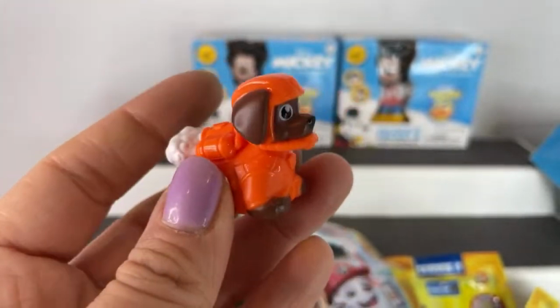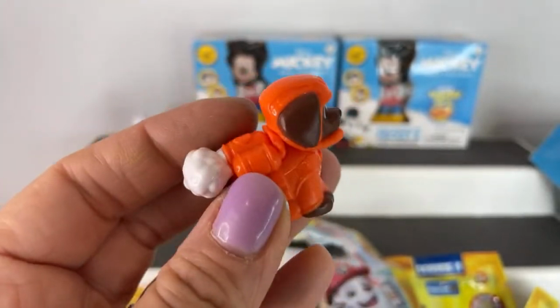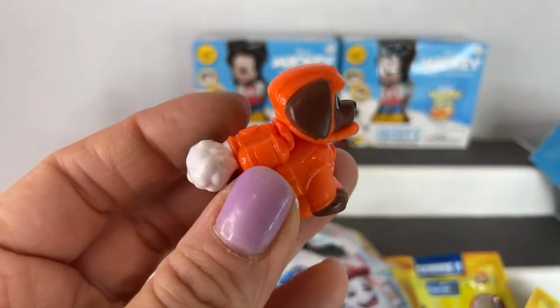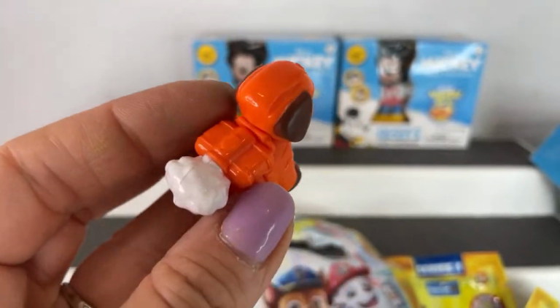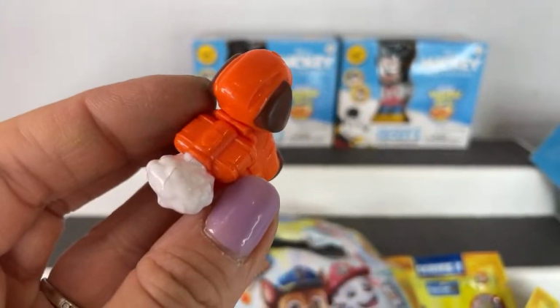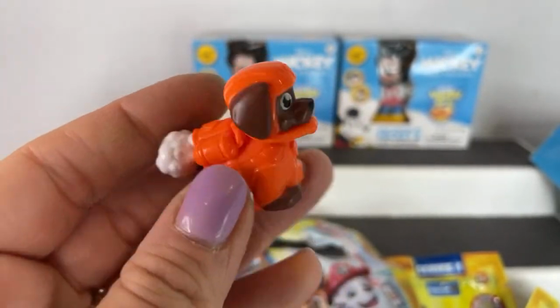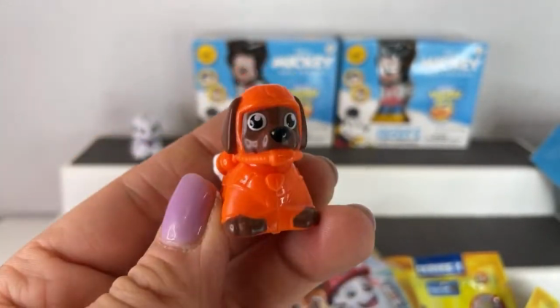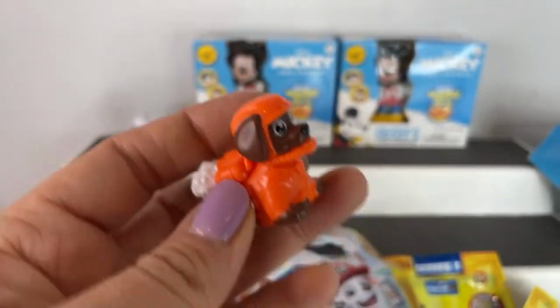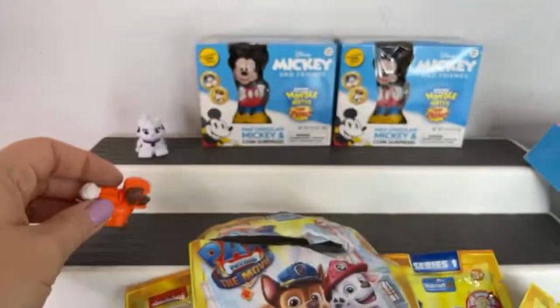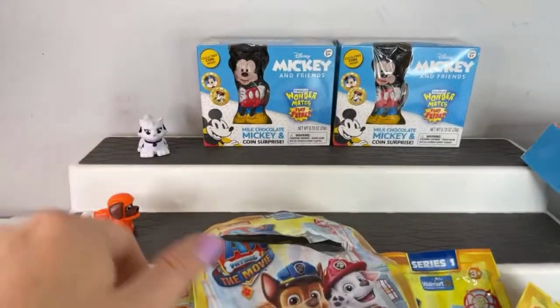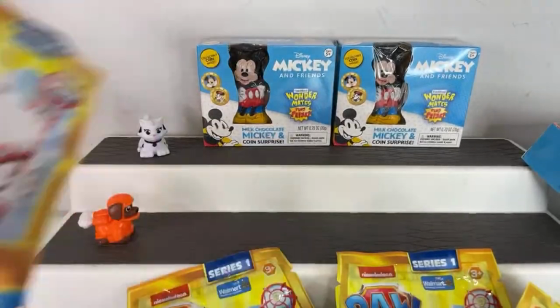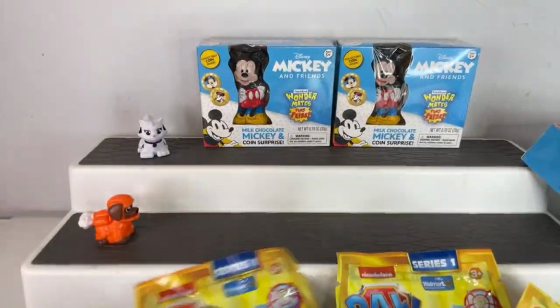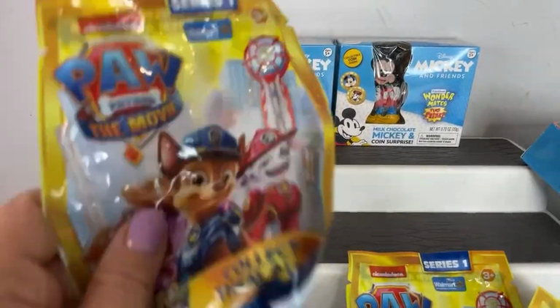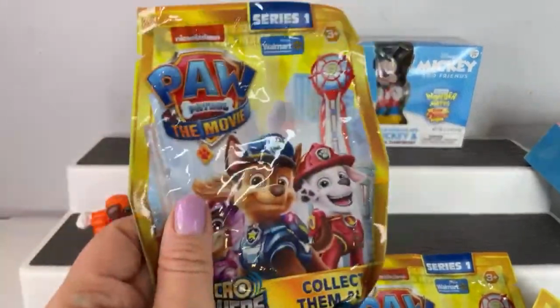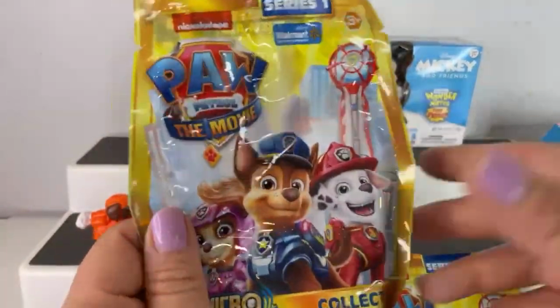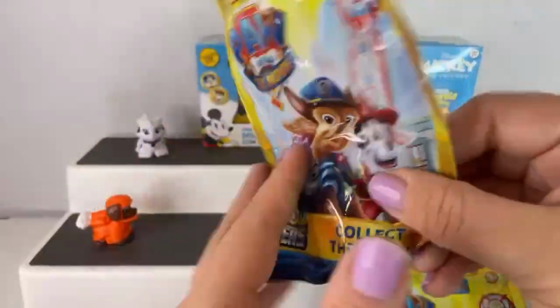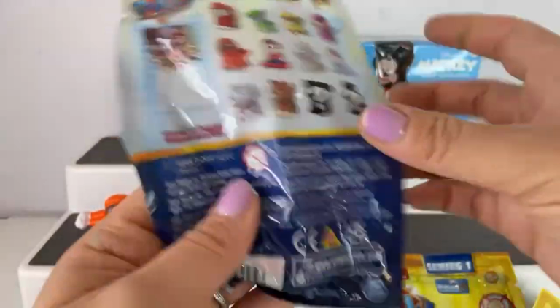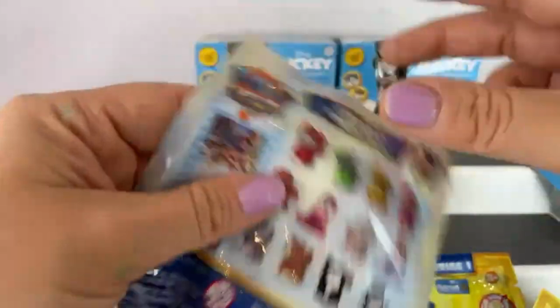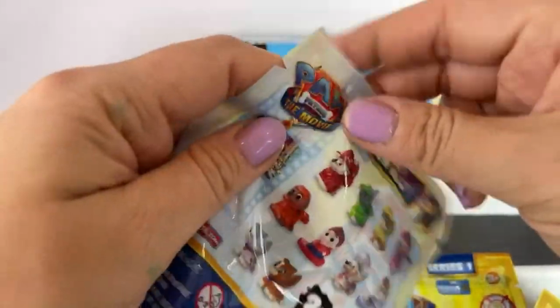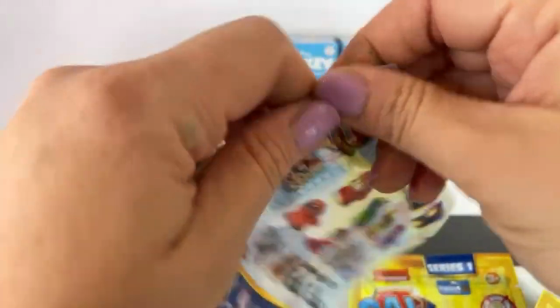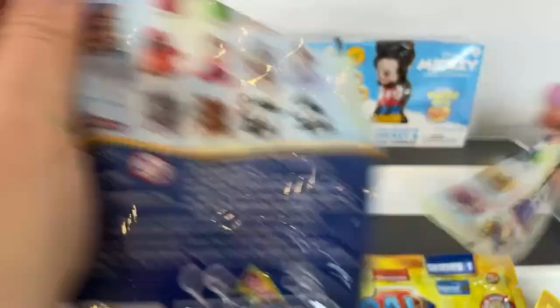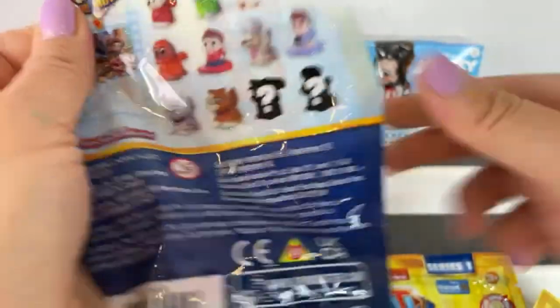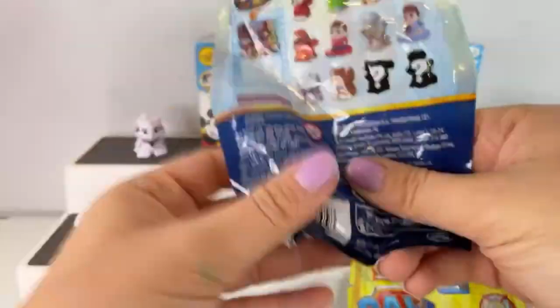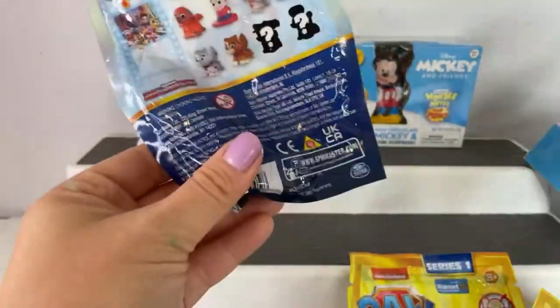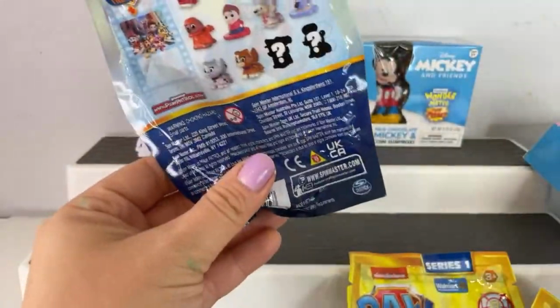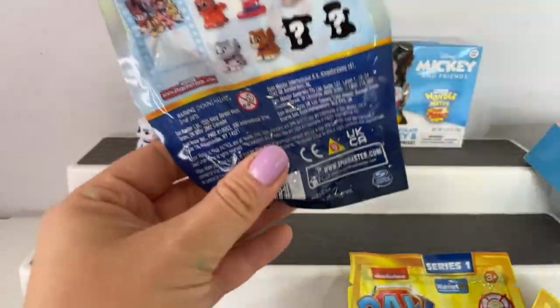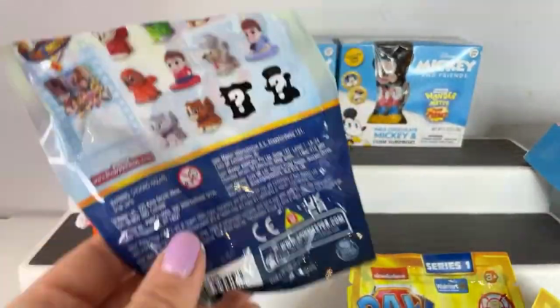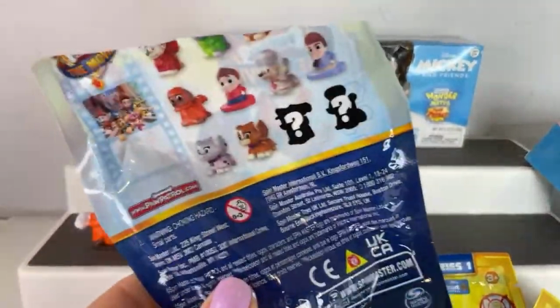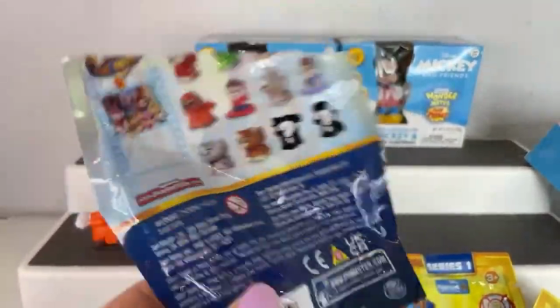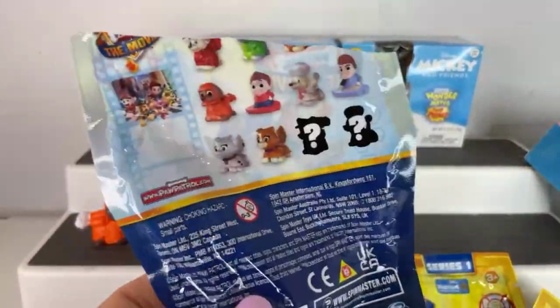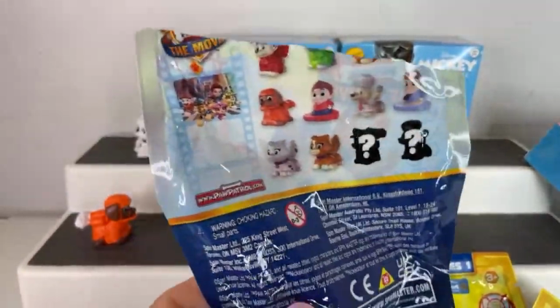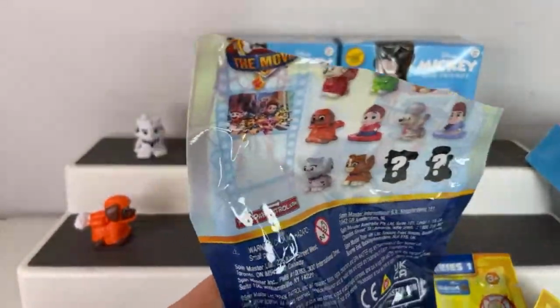I love the smoke detail coming from his pack — awesome. Let's open up another one. You can only find these at Walmart, but they're really, really well made and a really great price too.